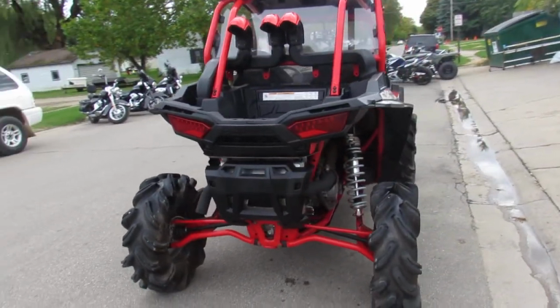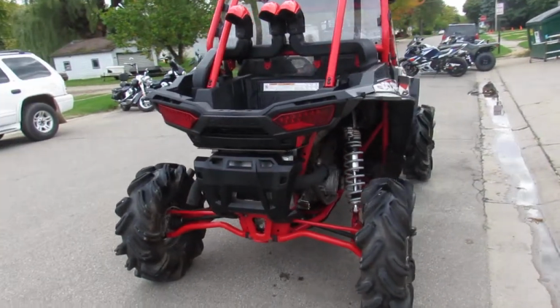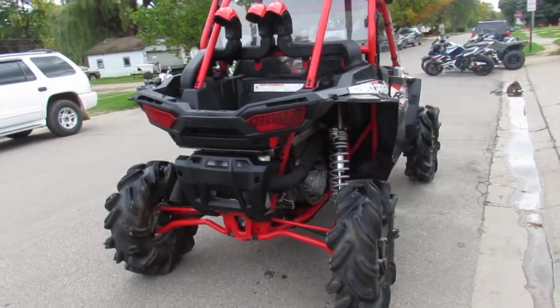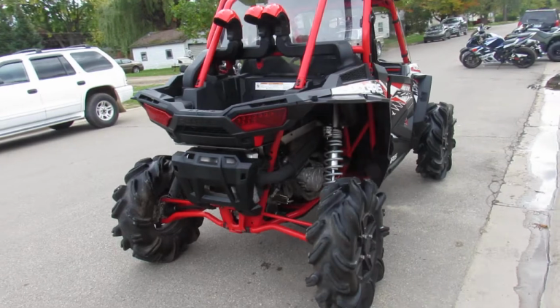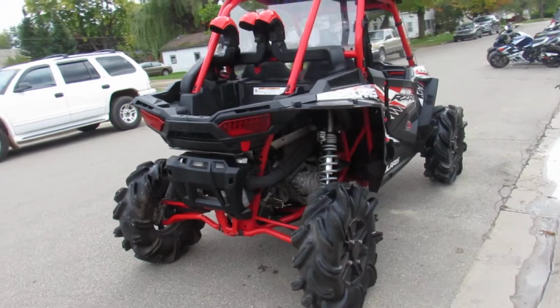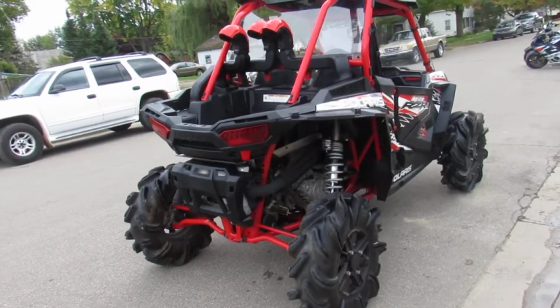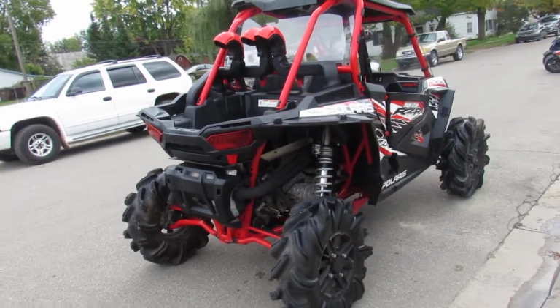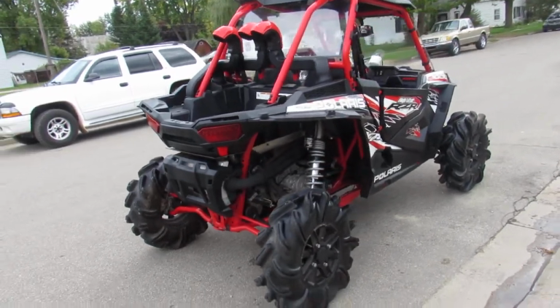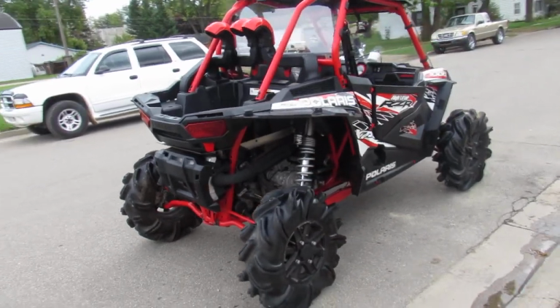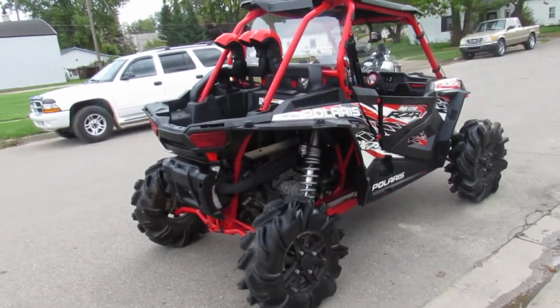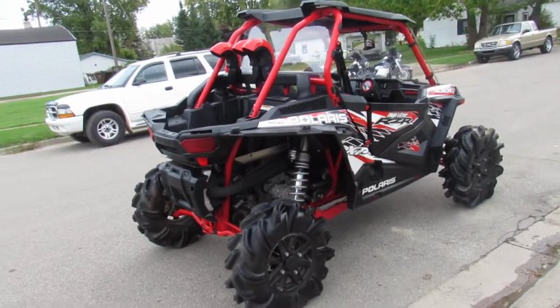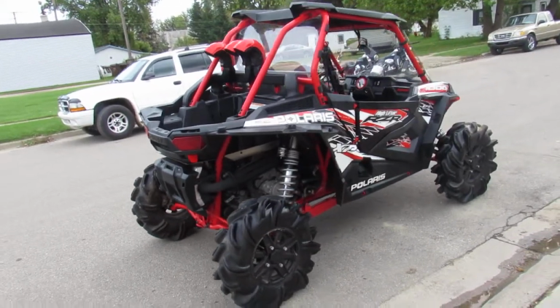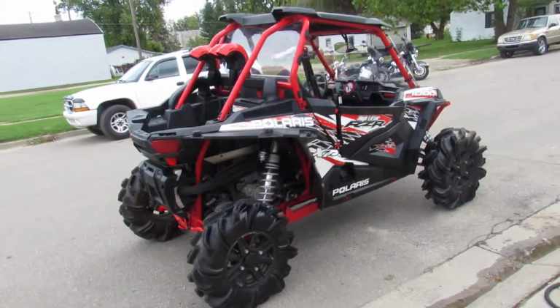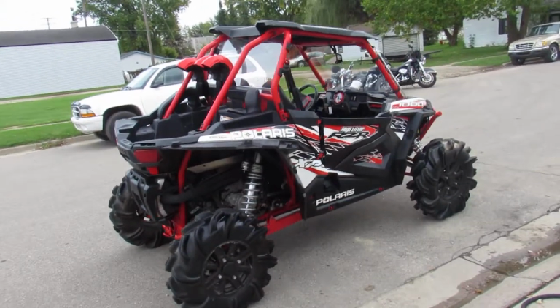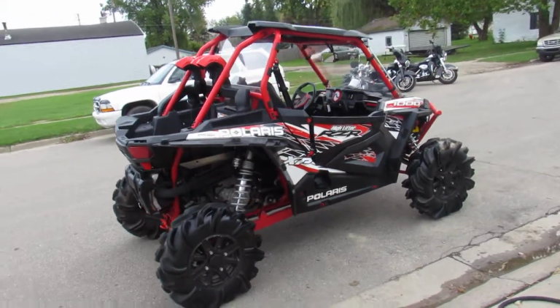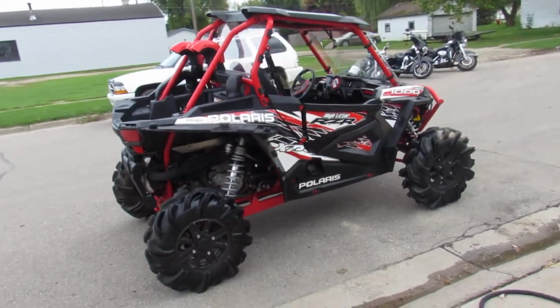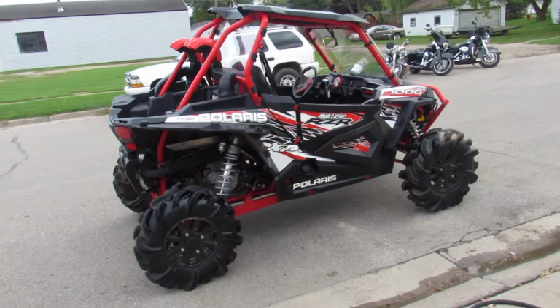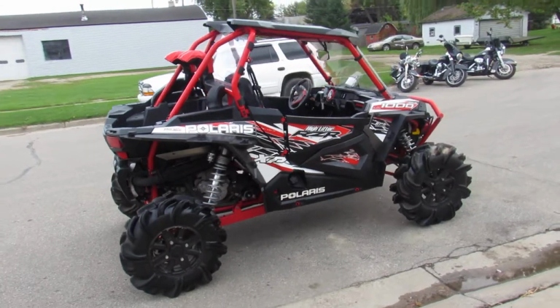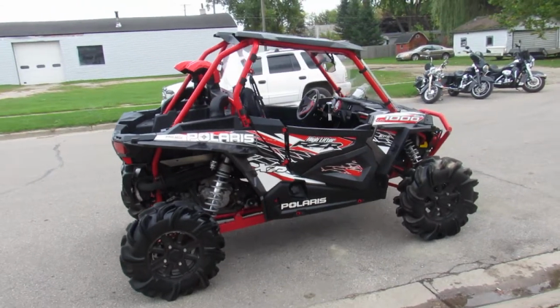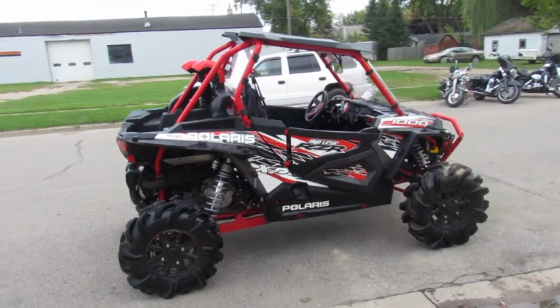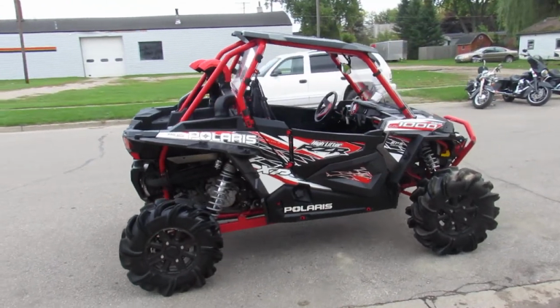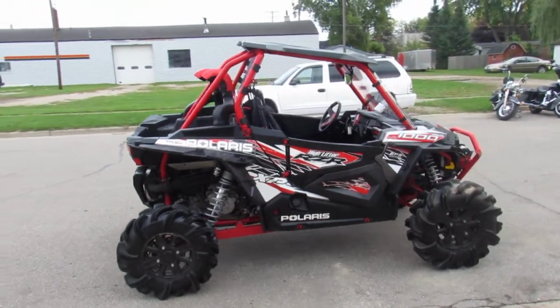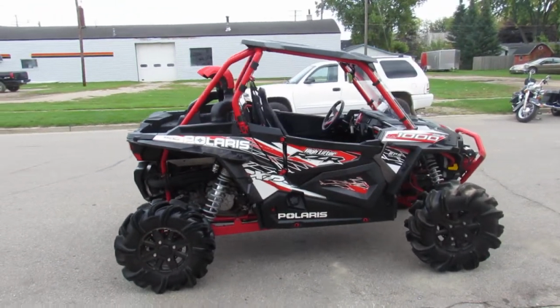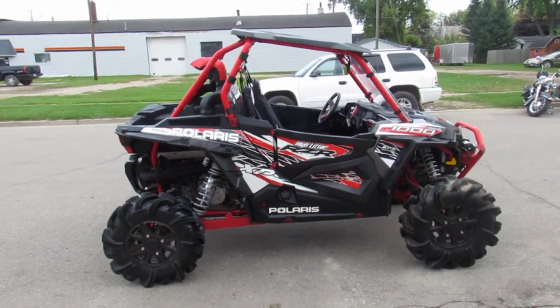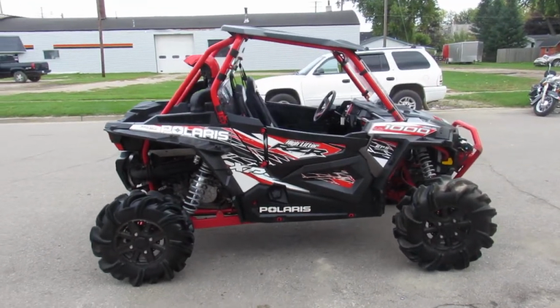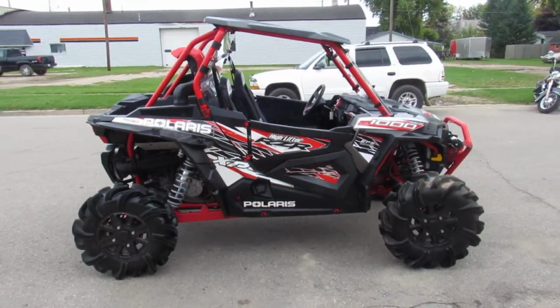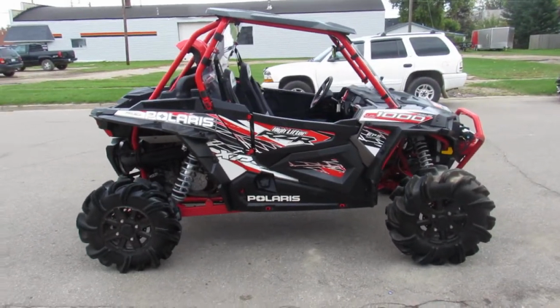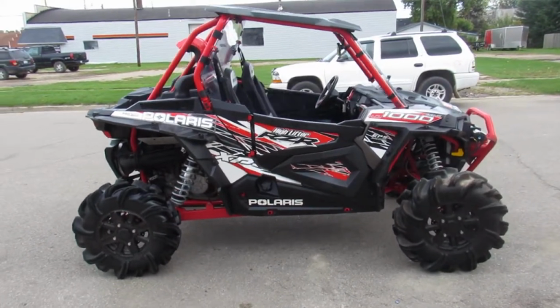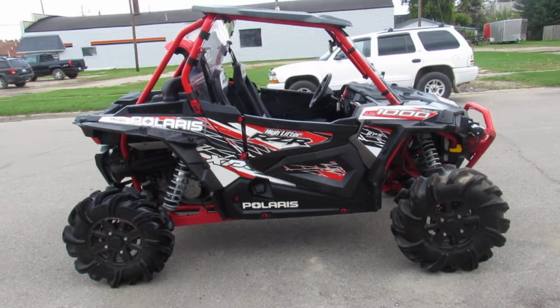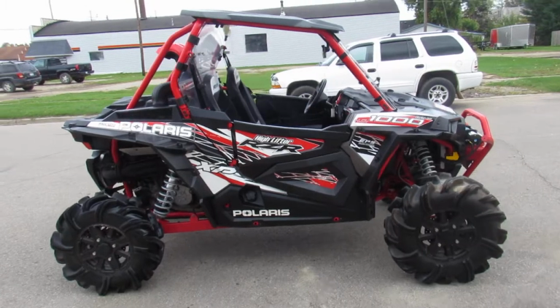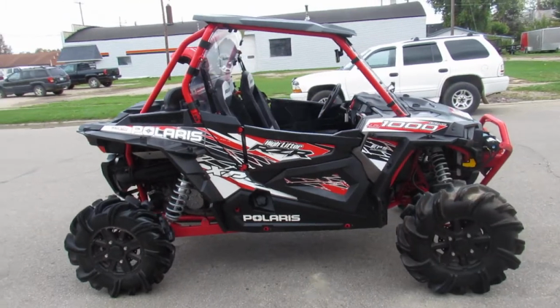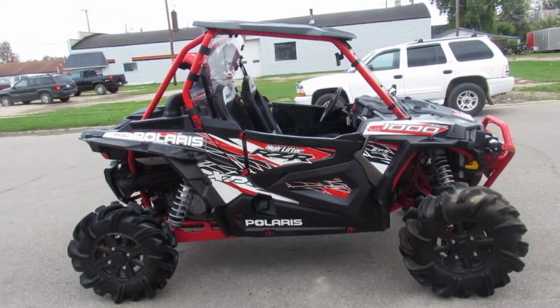All the fluids have been changed. It is inspected and ready to go. You're not going to want to miss it guys. 2016 Polaris Razor High Lifter. Give us a call, we'll get it done. 810-648-9500.